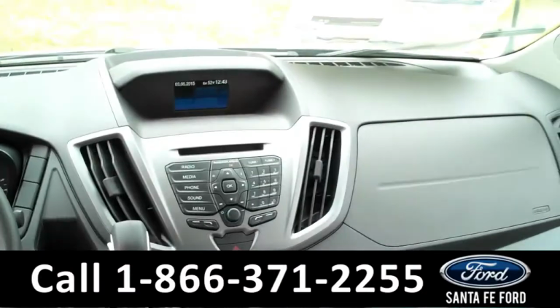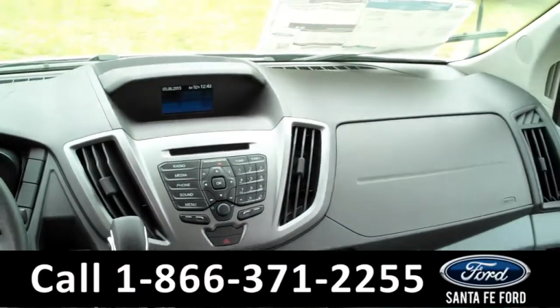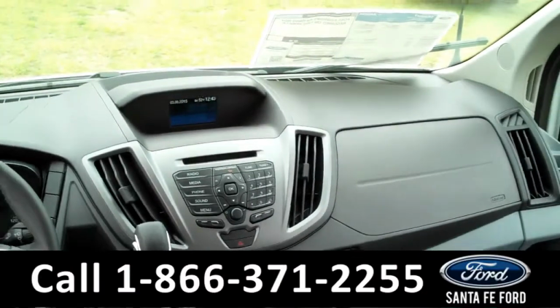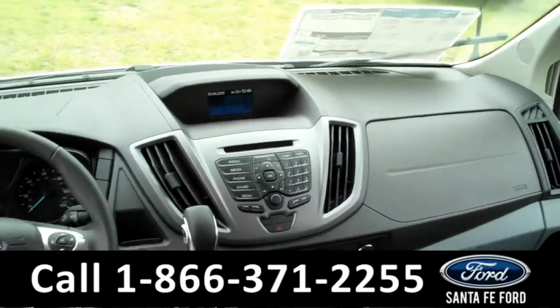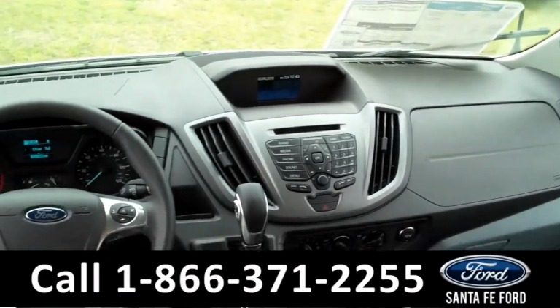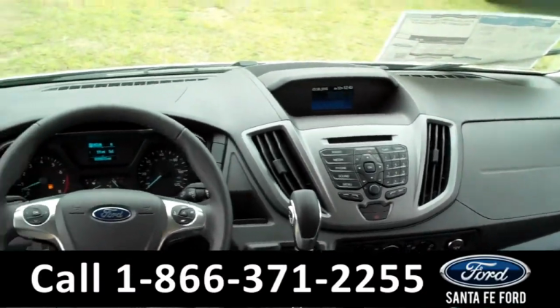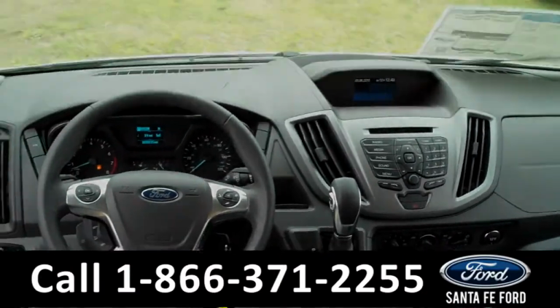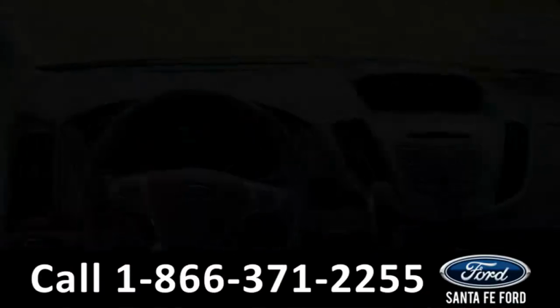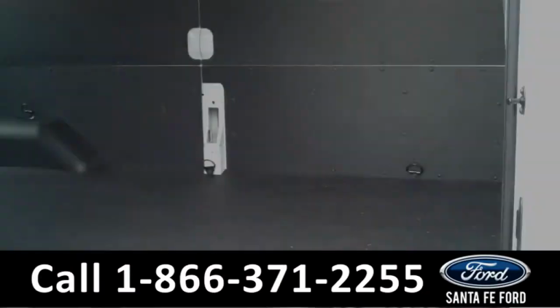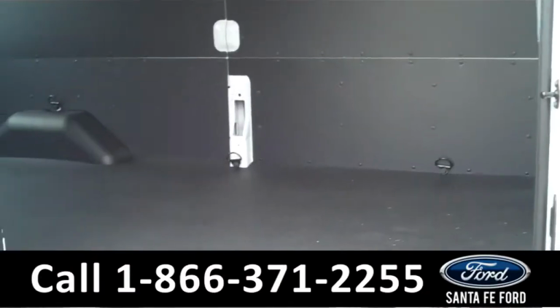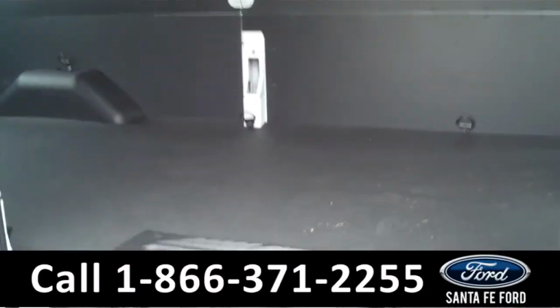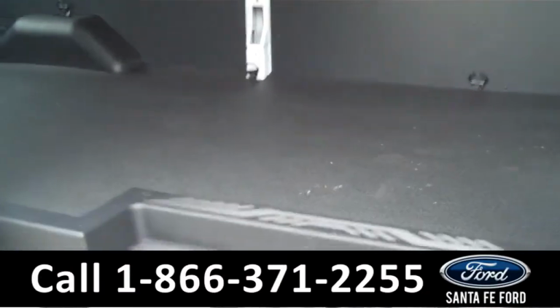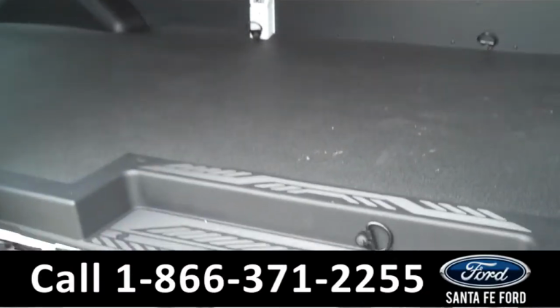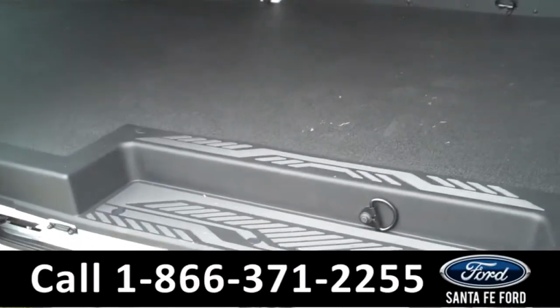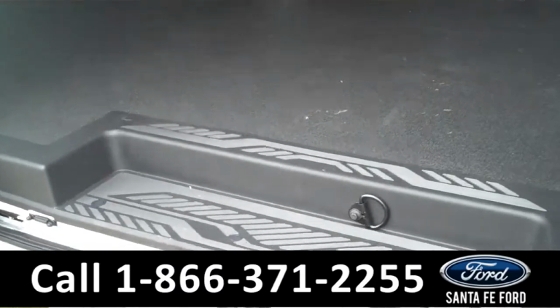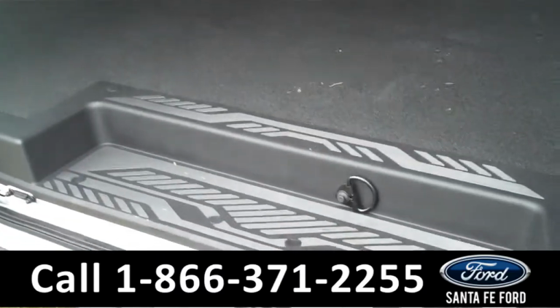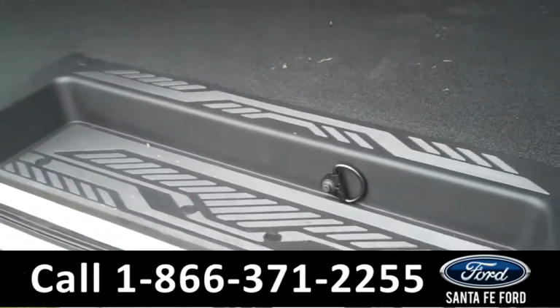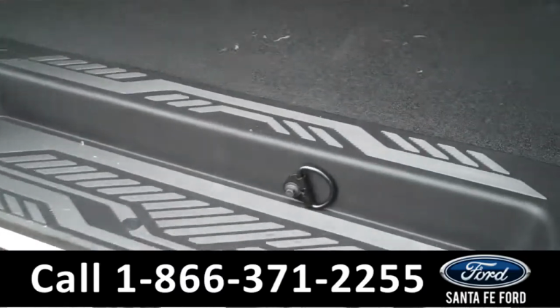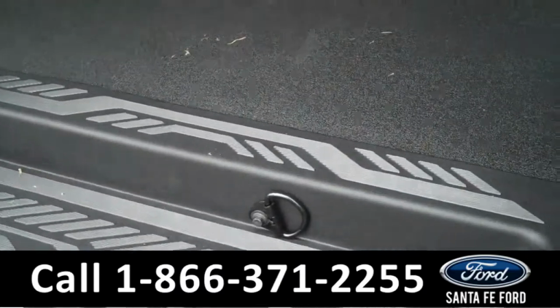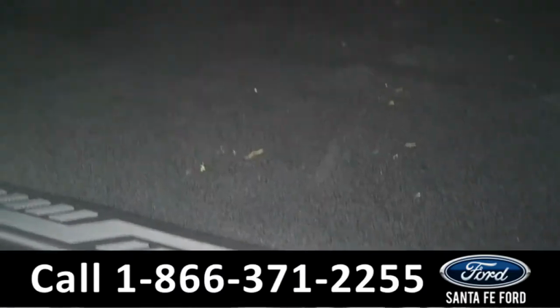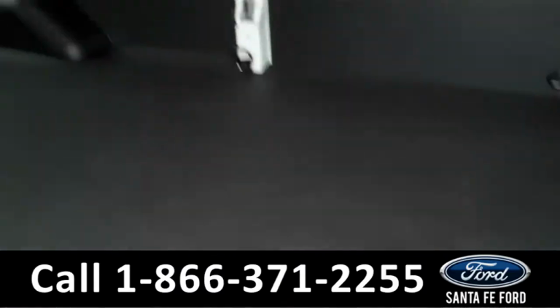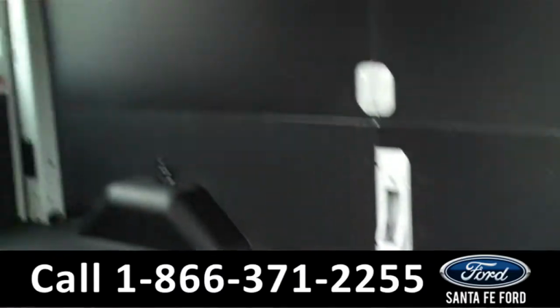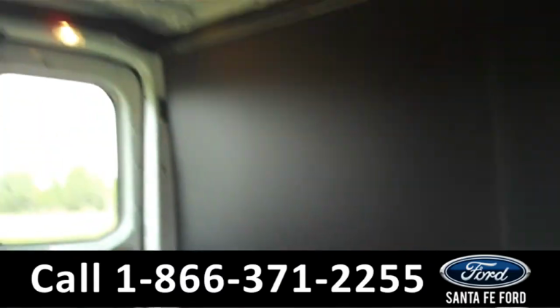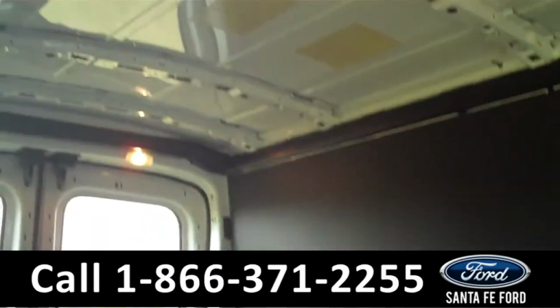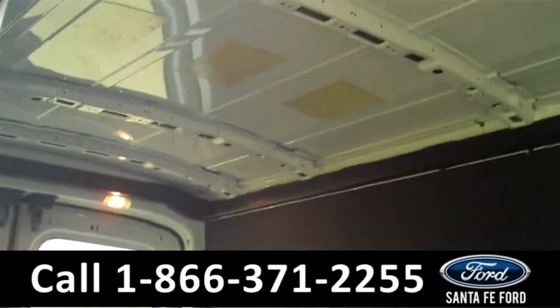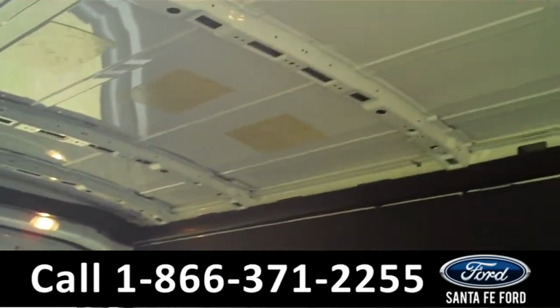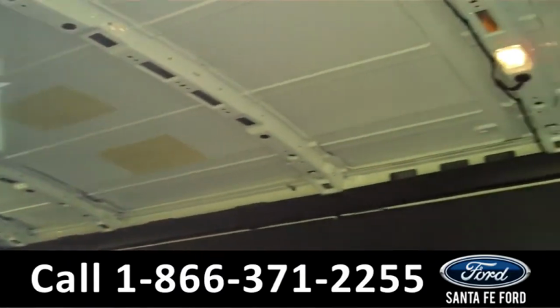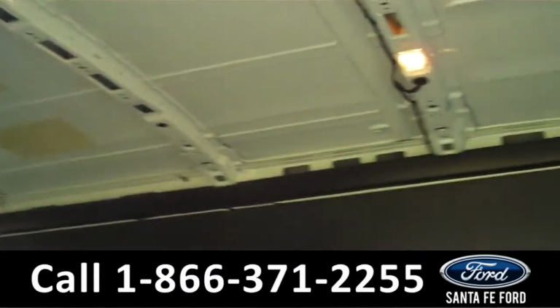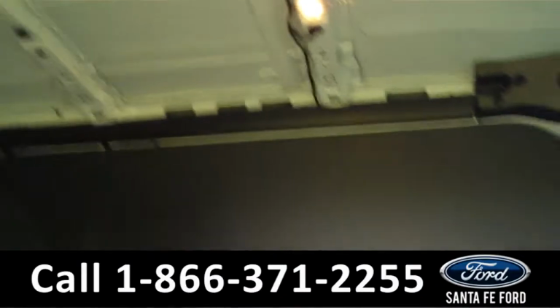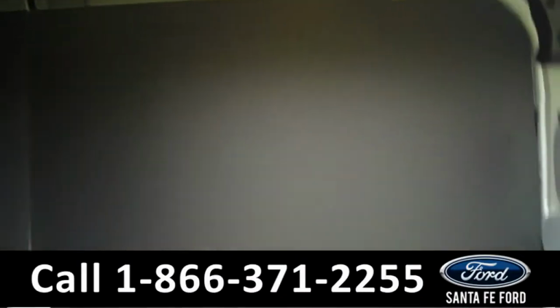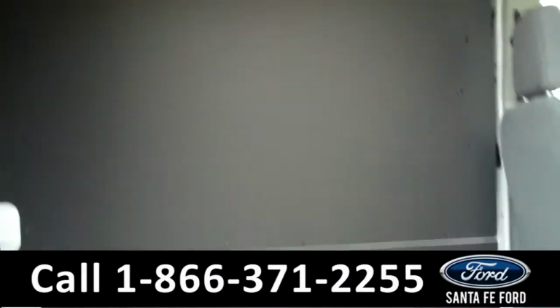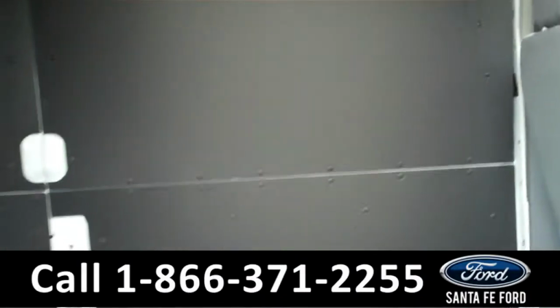Now, let's take a look at the back. This is what the back looks like. We have side steps, cargo hooks, cargo lights, and a ton of space.